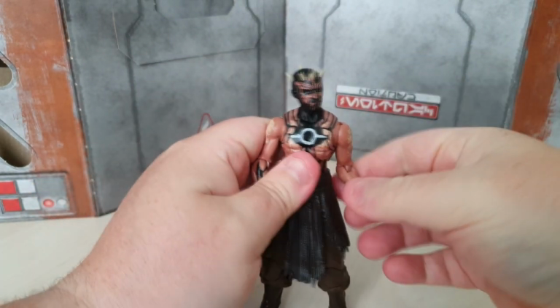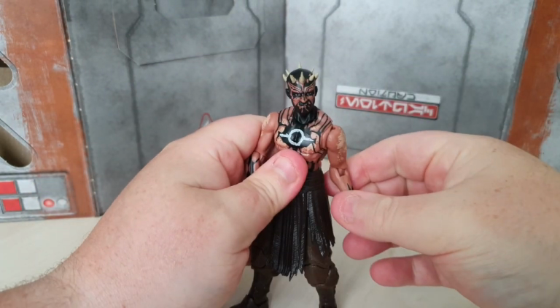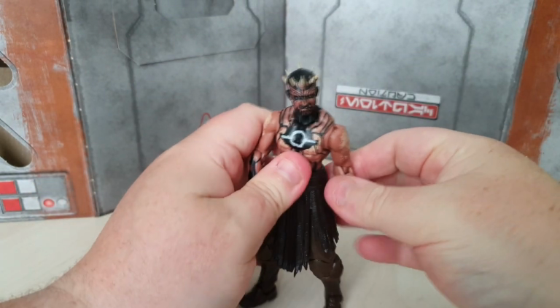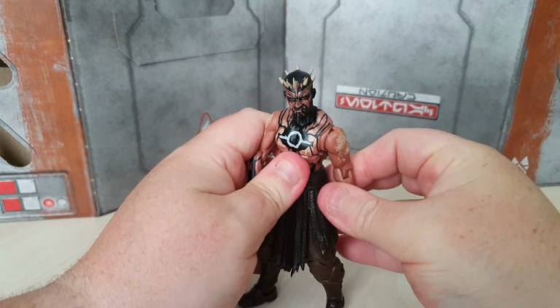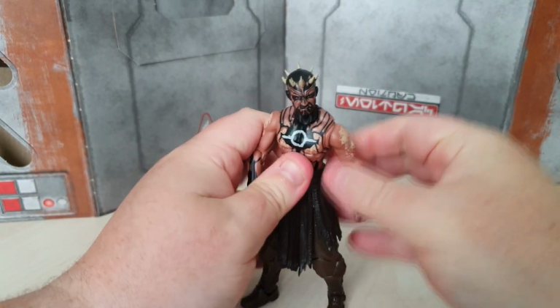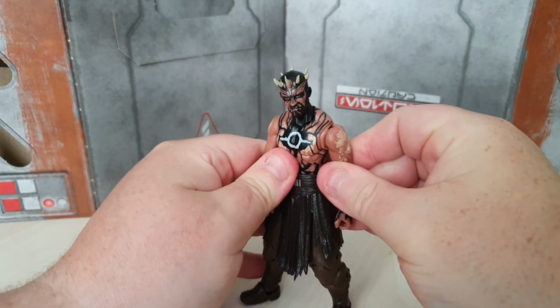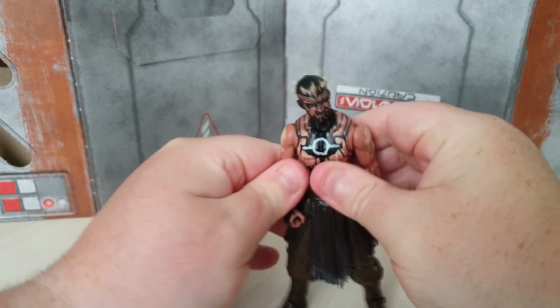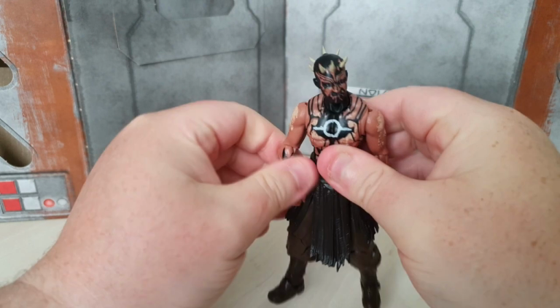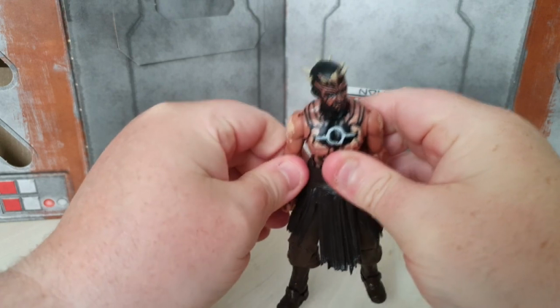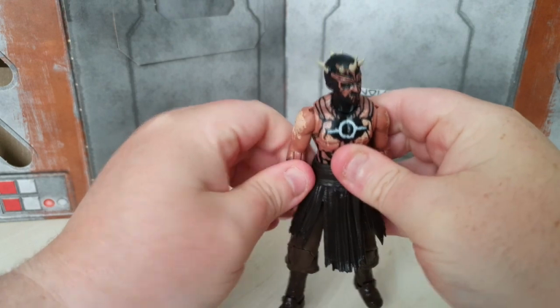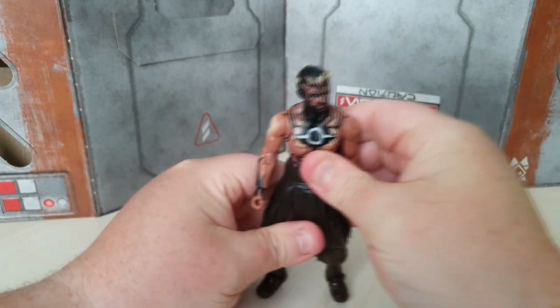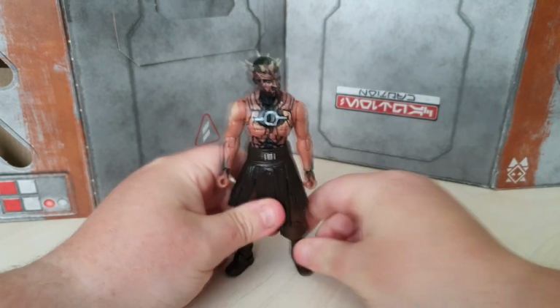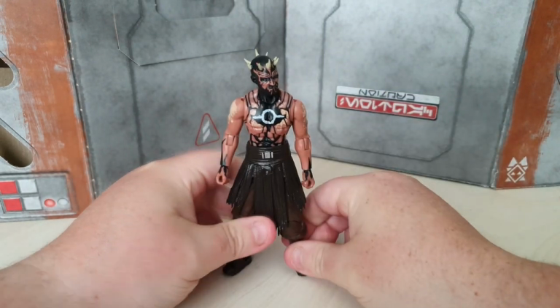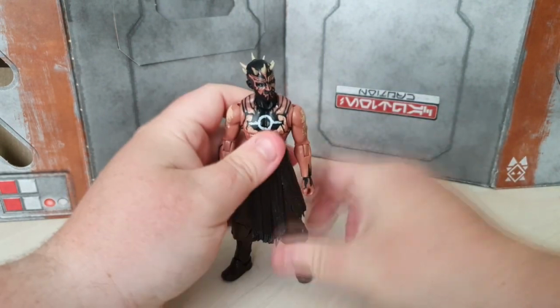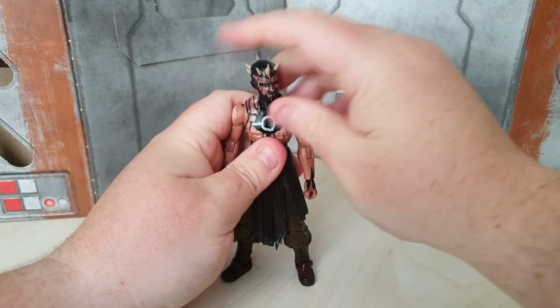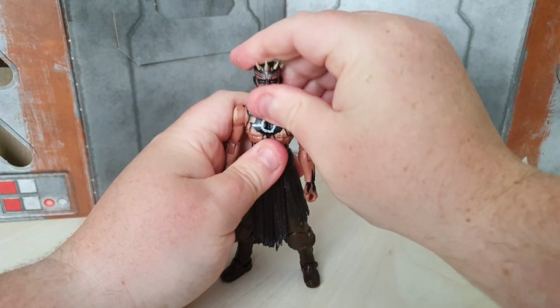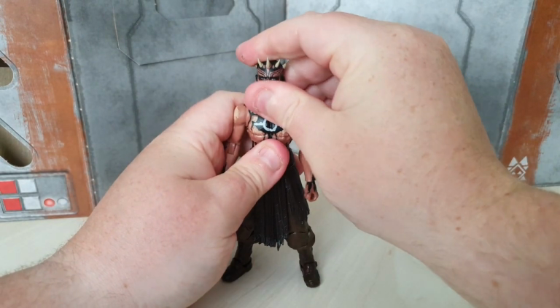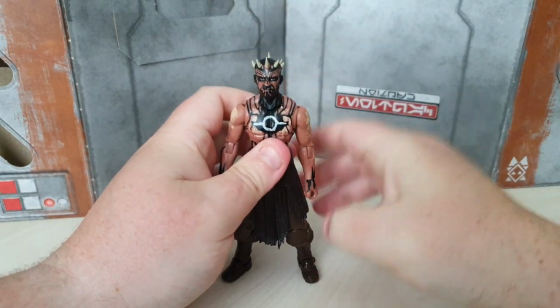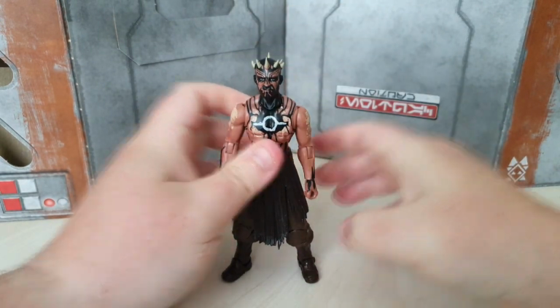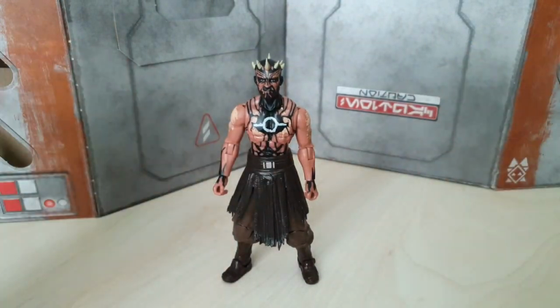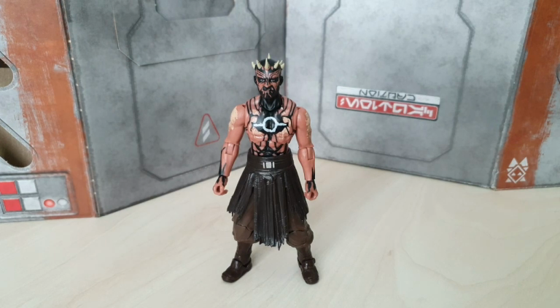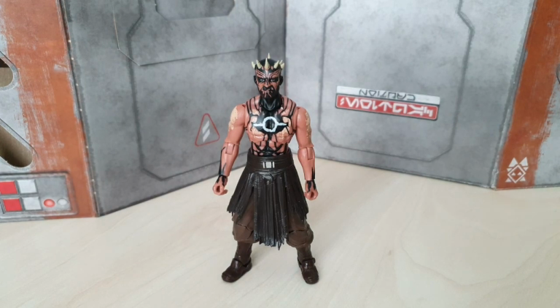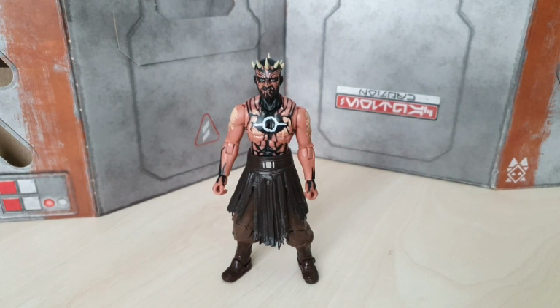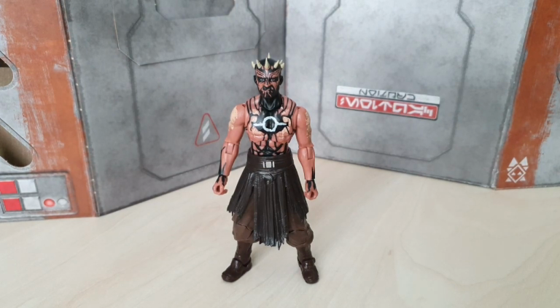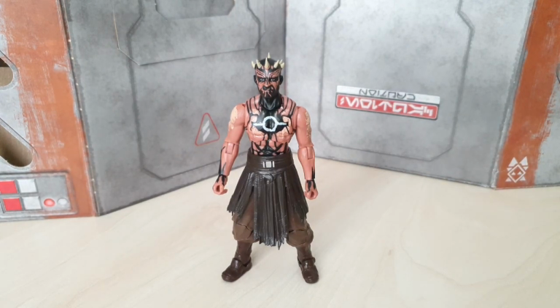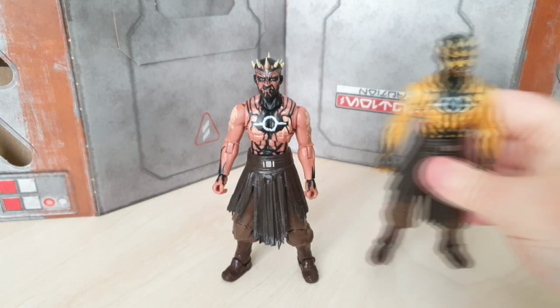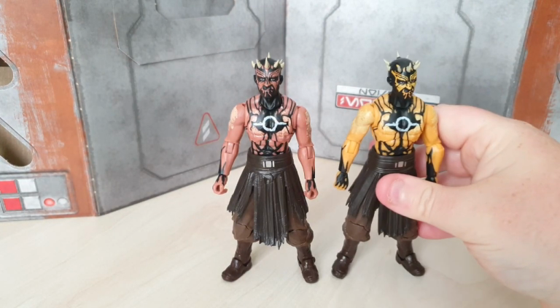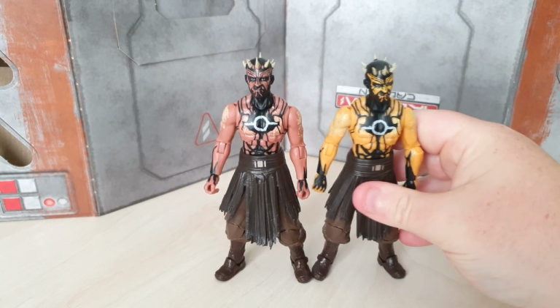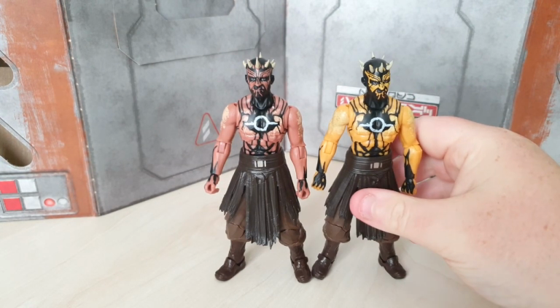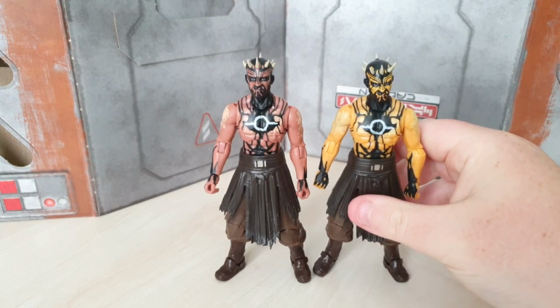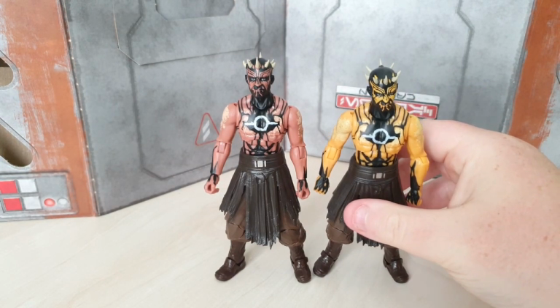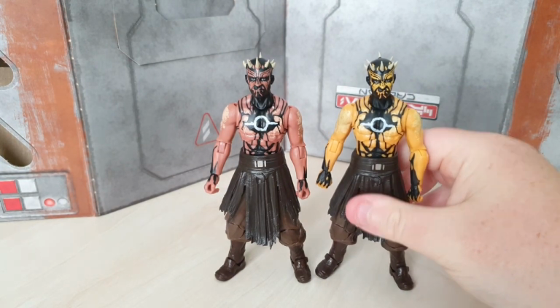Putting the bow to one side, let's do some side-by-side comparisons of the figure. We can compare mostly with his yellow counterpart, the Knight Brother Warrior.